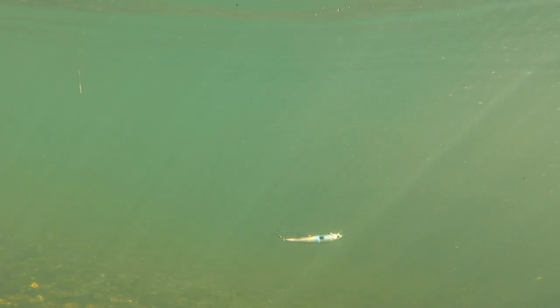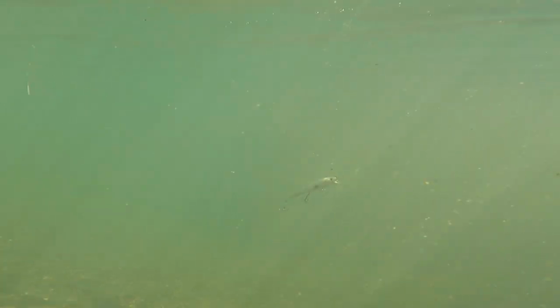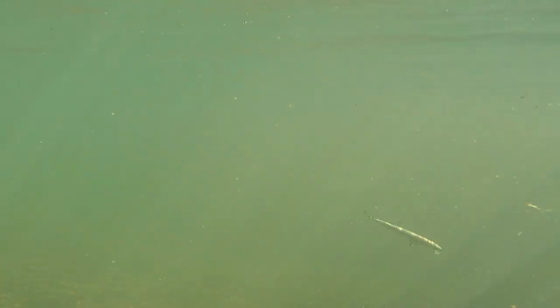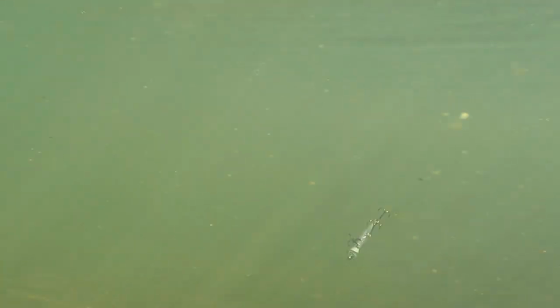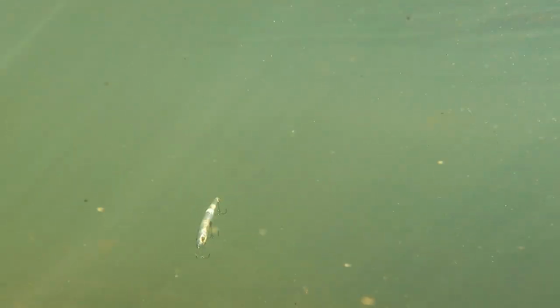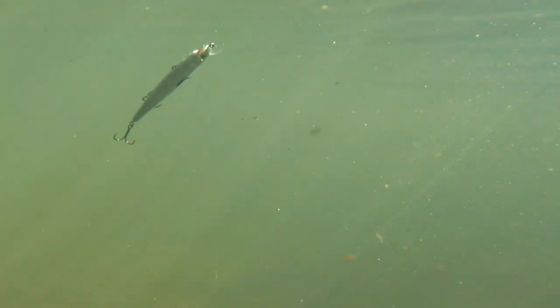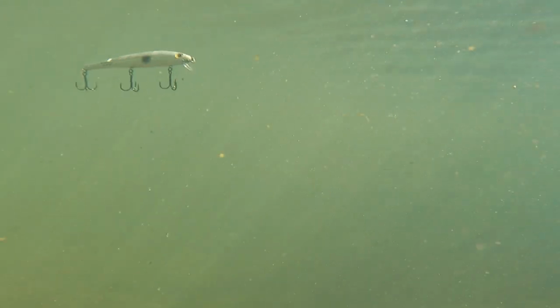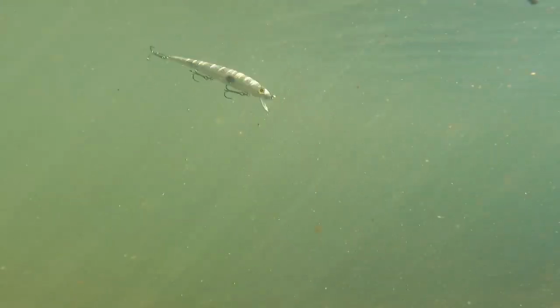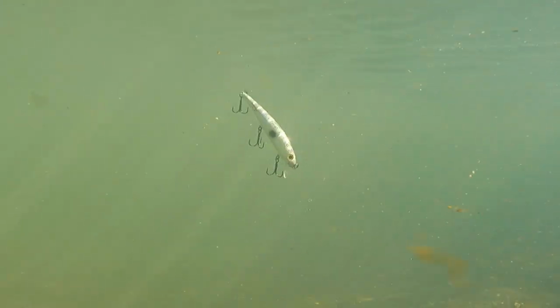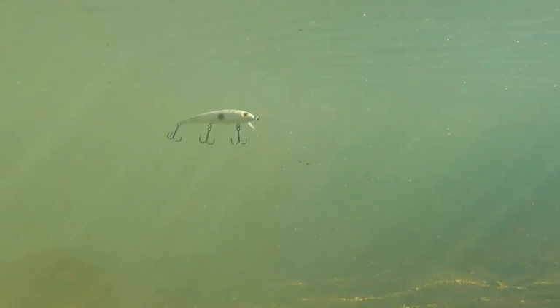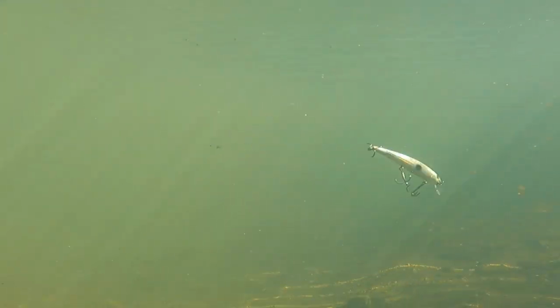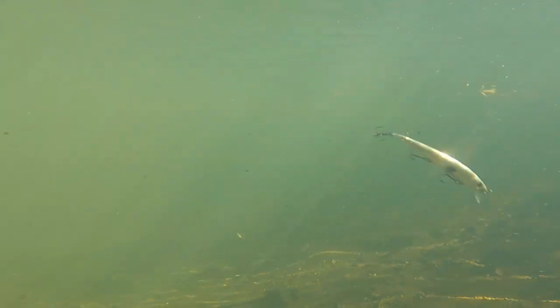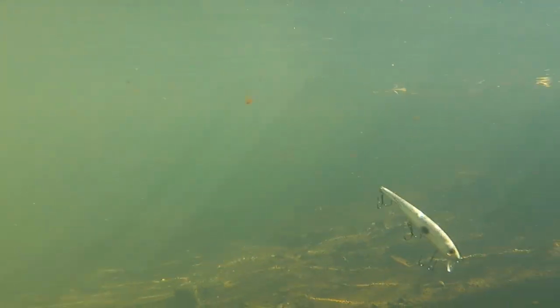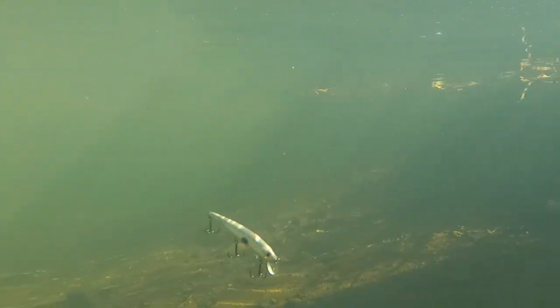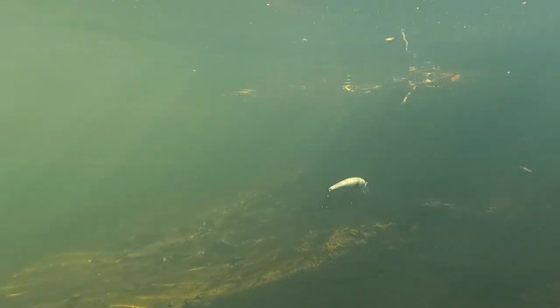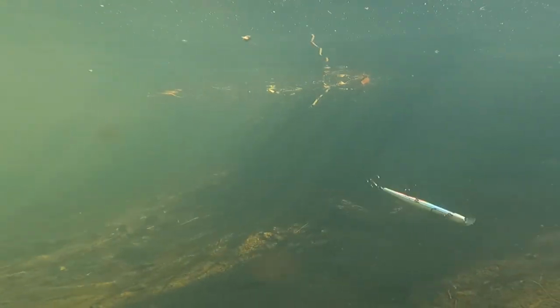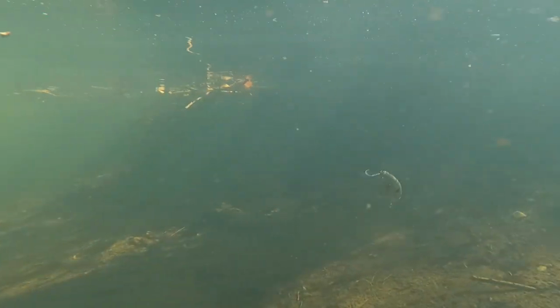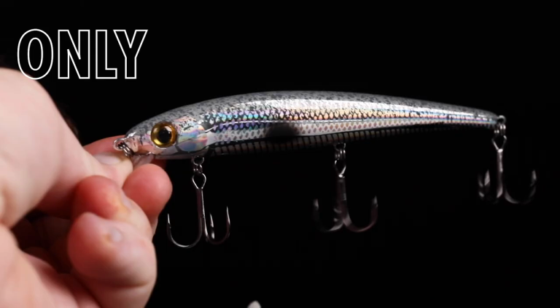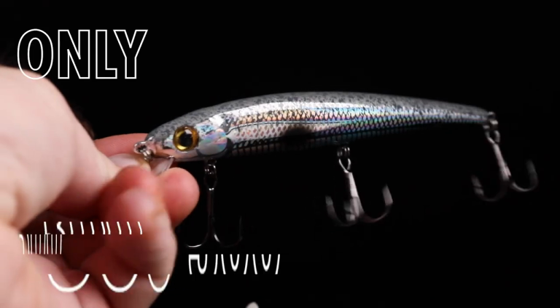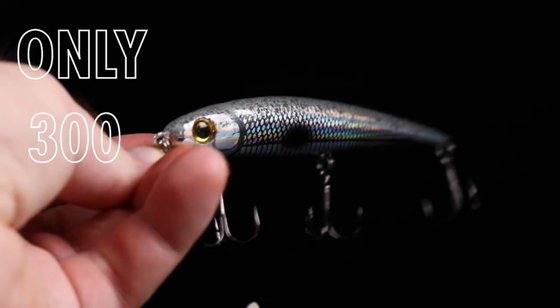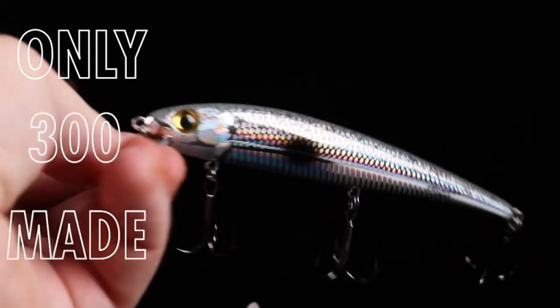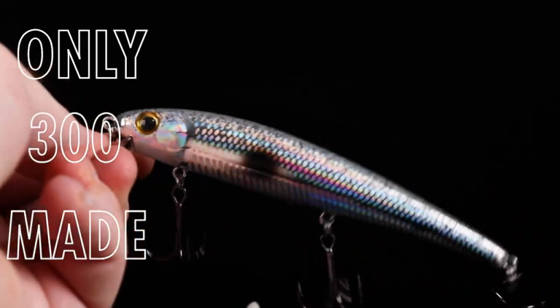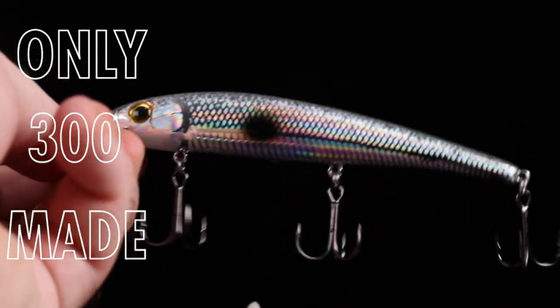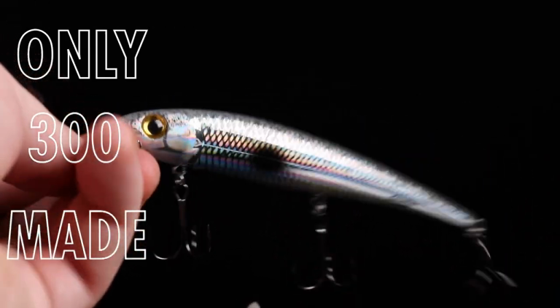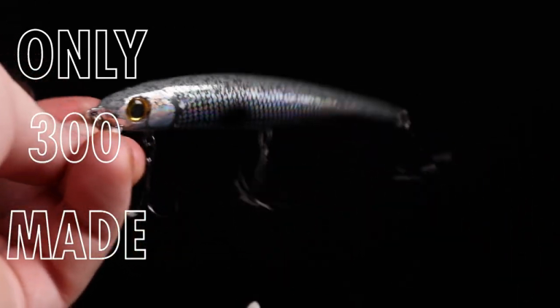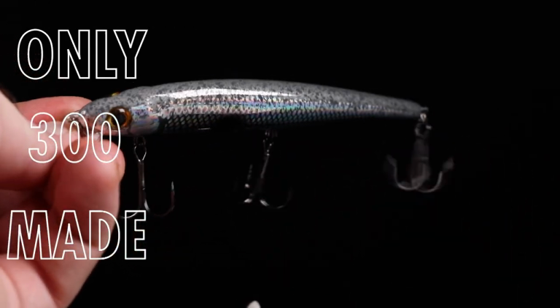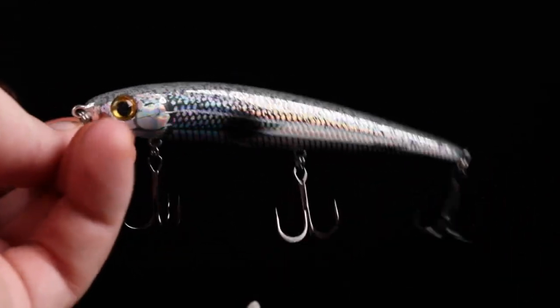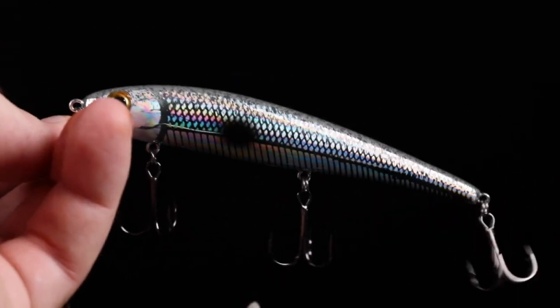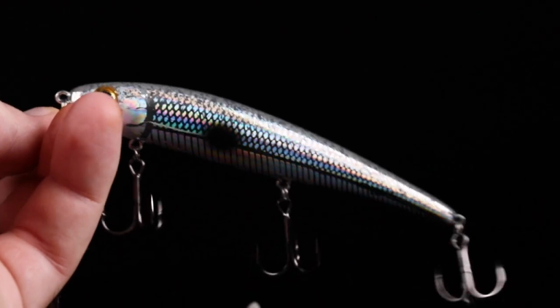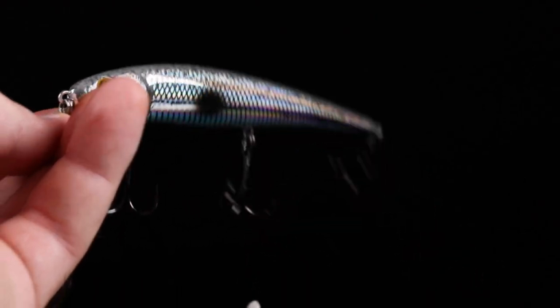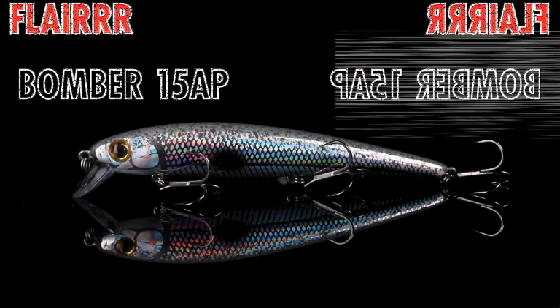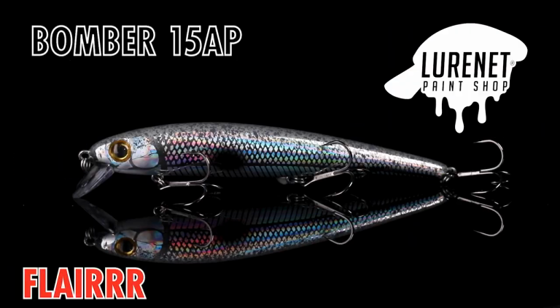This is gonna be a great jerkbait fishing around submerged timber, grass, and shoreline cover. It has a great side-to-side action — every time you hit this thing it's gonna dance and dart. This thing's gonna flash so great. You're gonna want to pick one up.